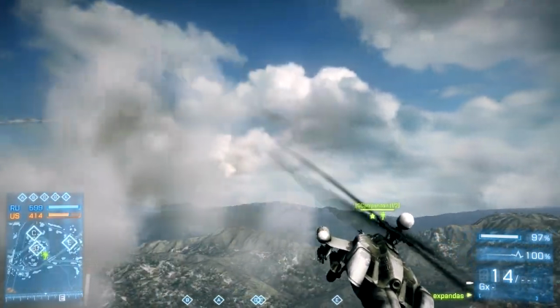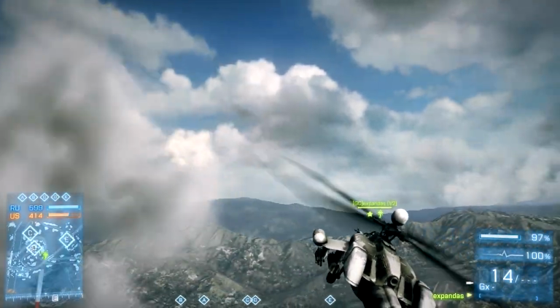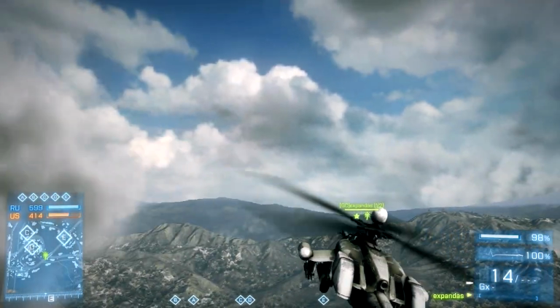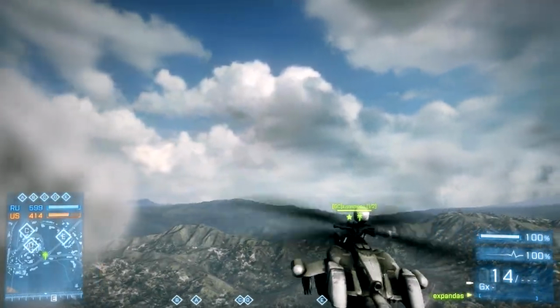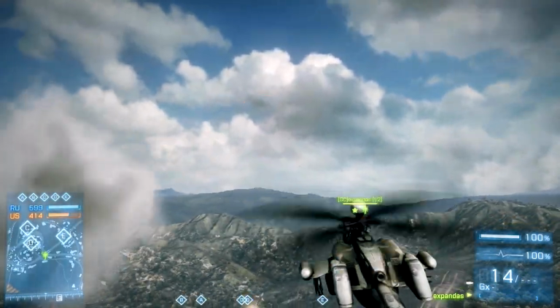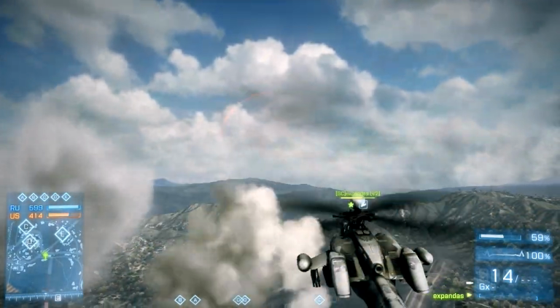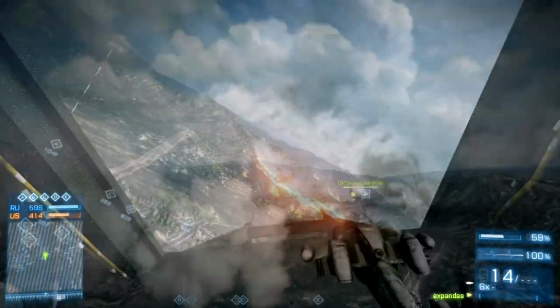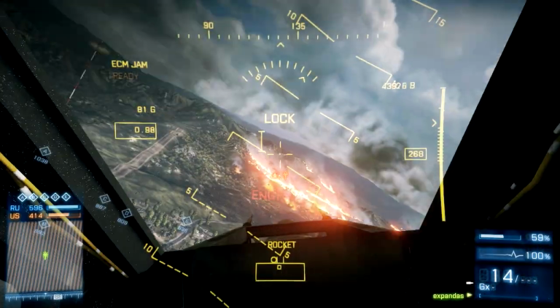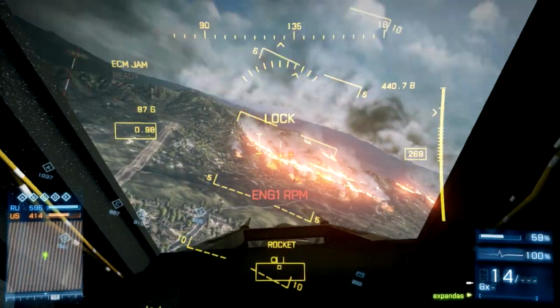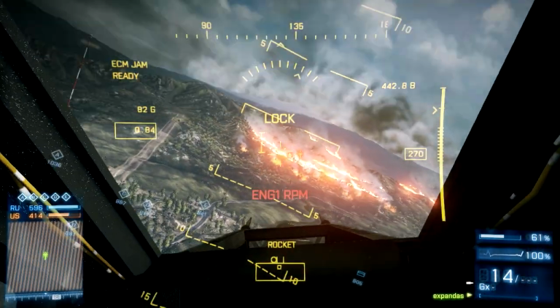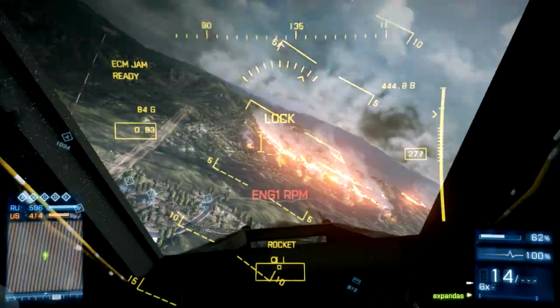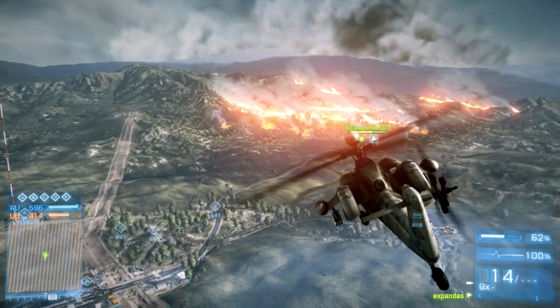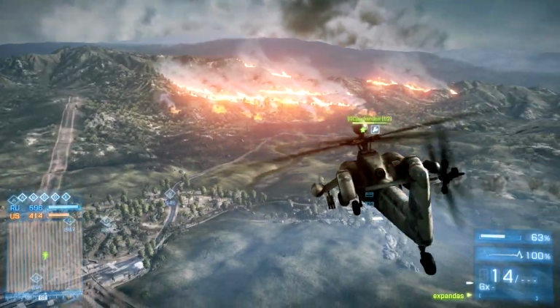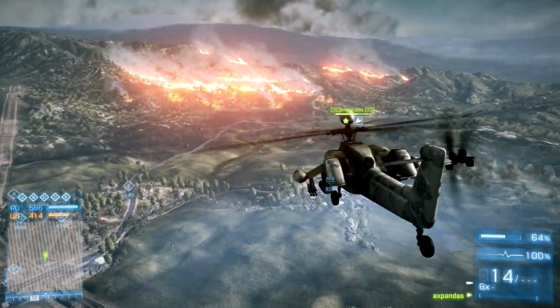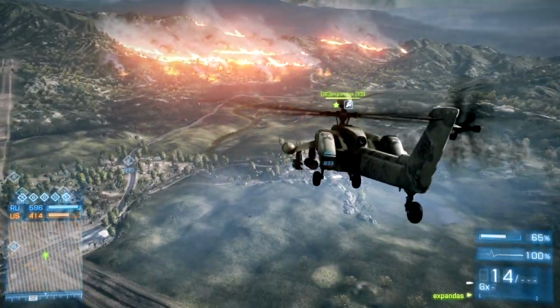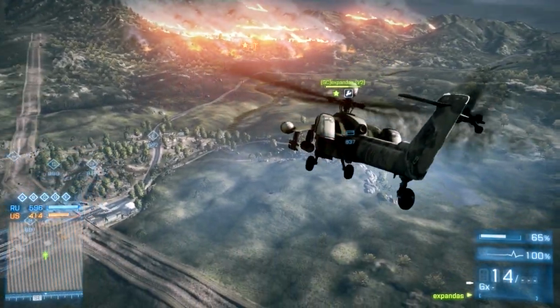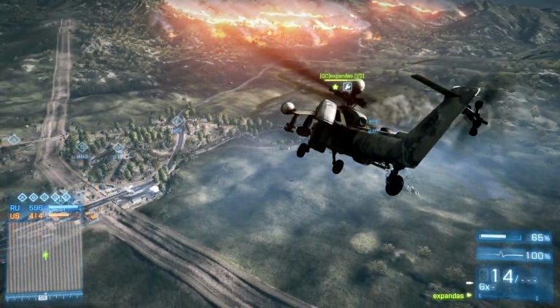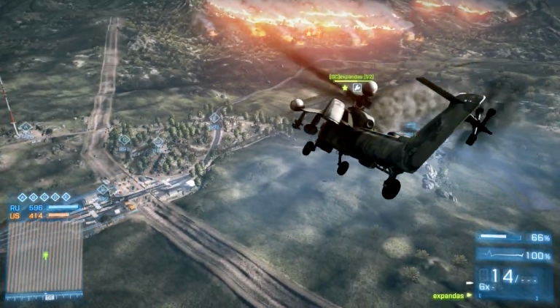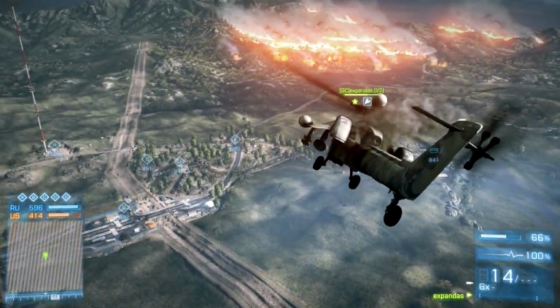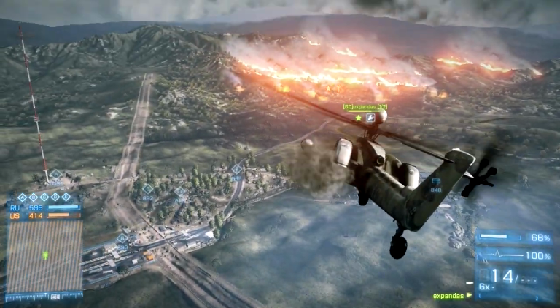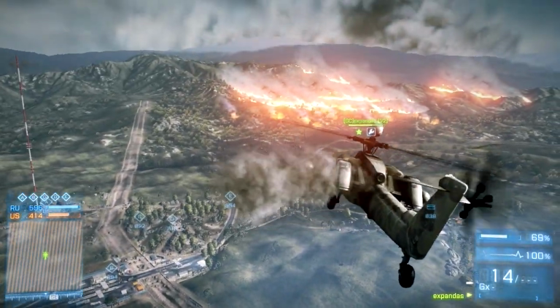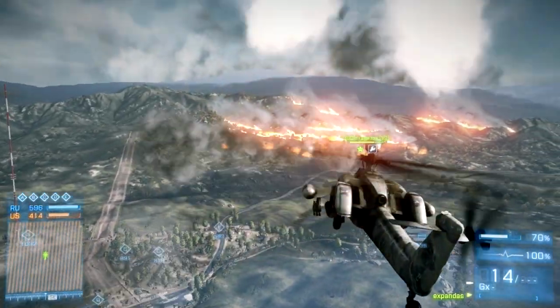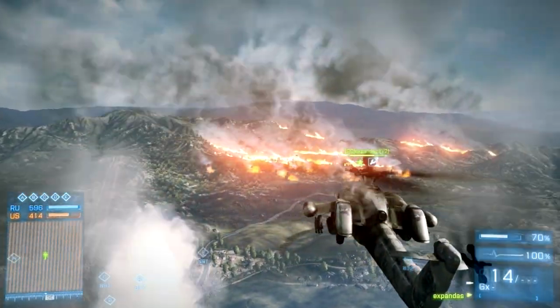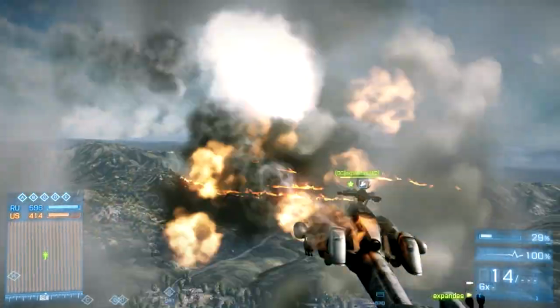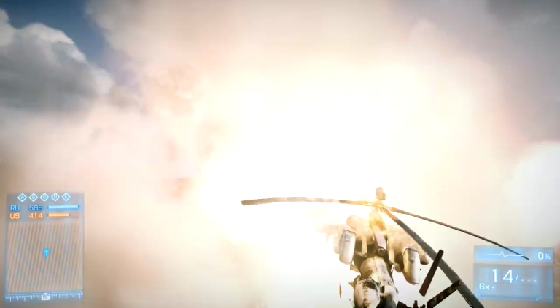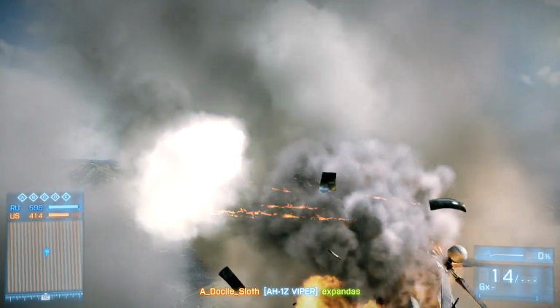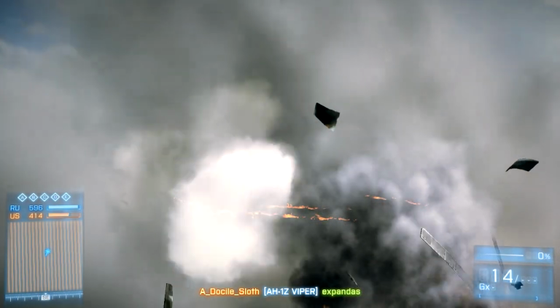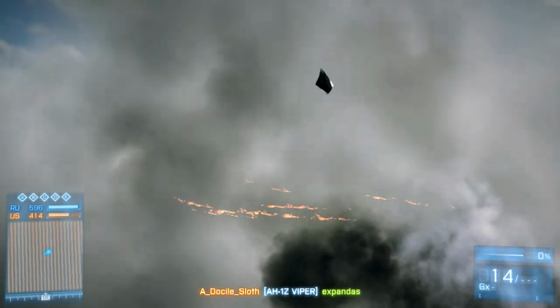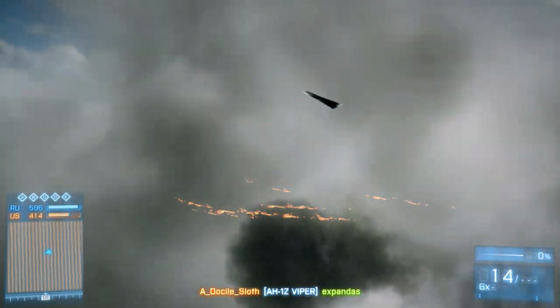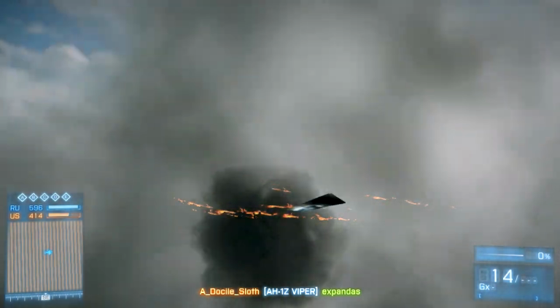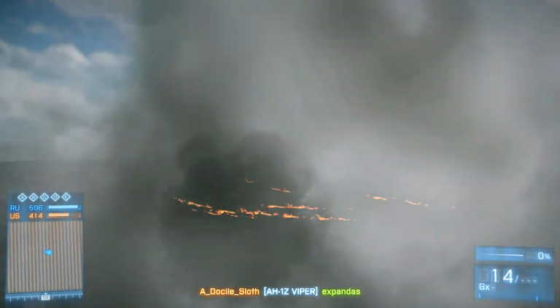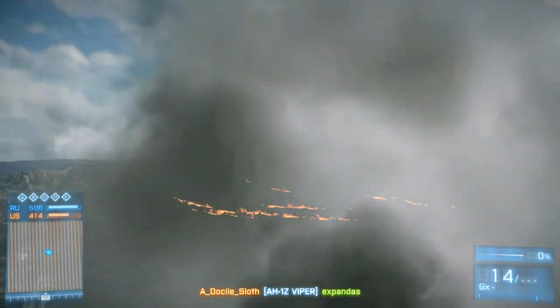Keep in mind that handheld missile launchers like Iglas and Stingers have a slower velocity than normal heat seekers, so you need to be smart about your ECM timings. Lastly, this isn't supposed to work a hundred percent of the time, so don't get too discouraged. Thanks for watching — I hope you enjoyed the video.